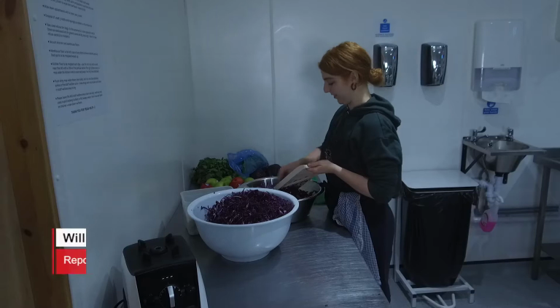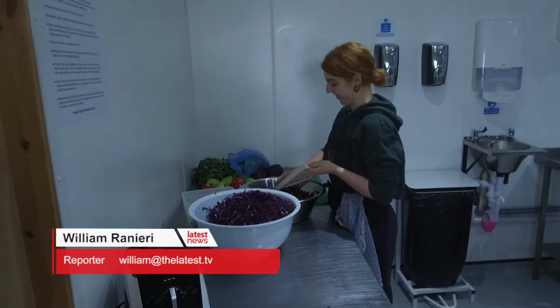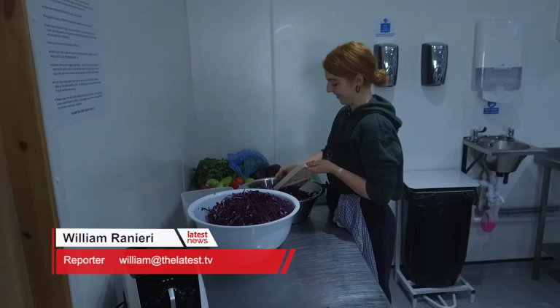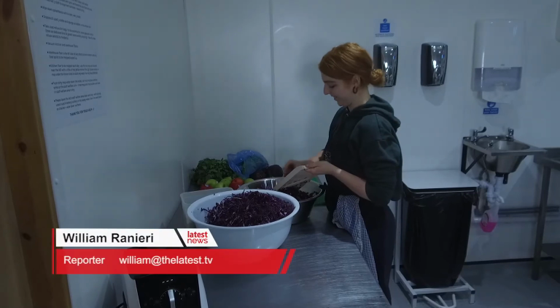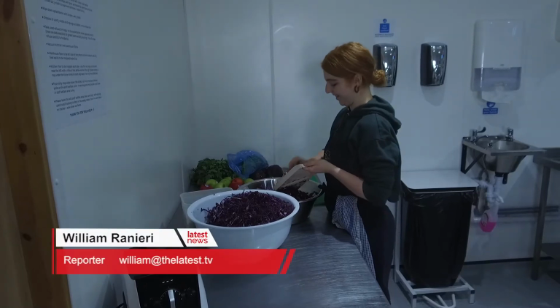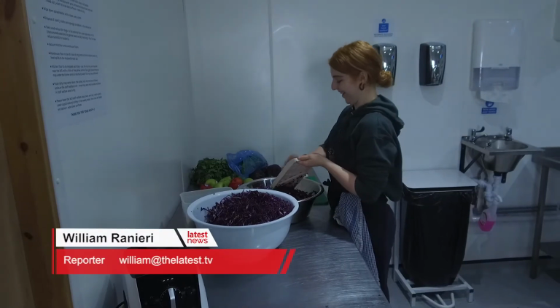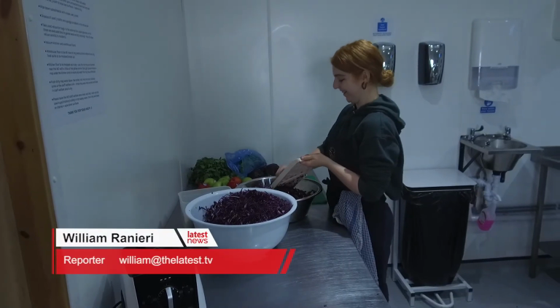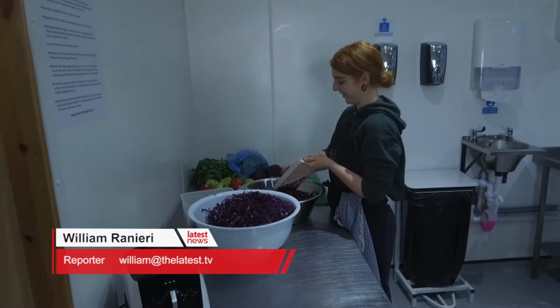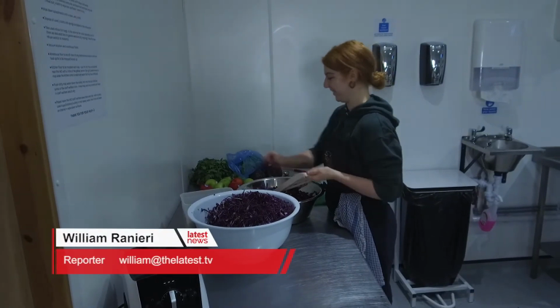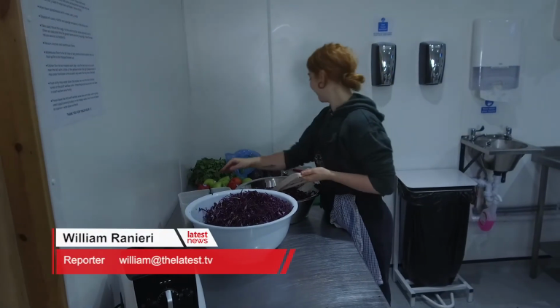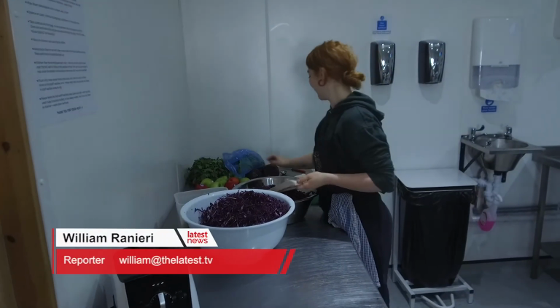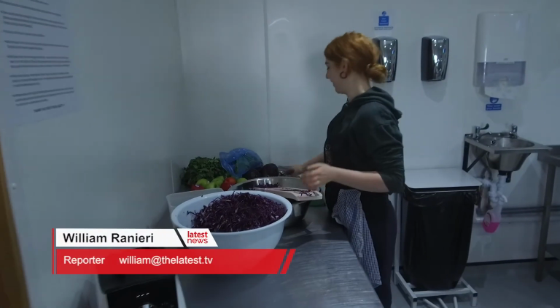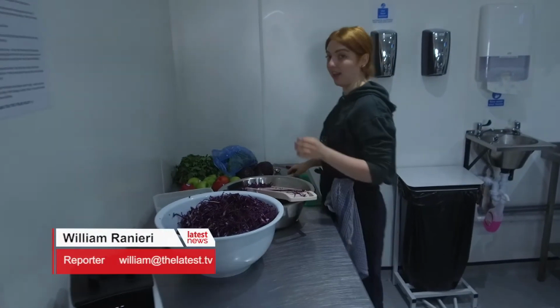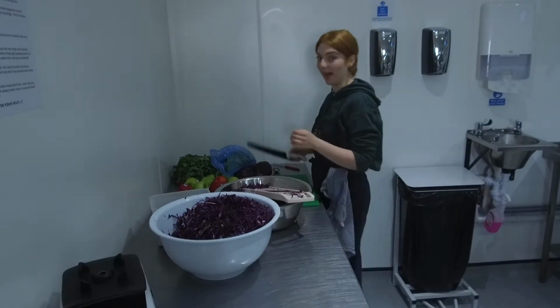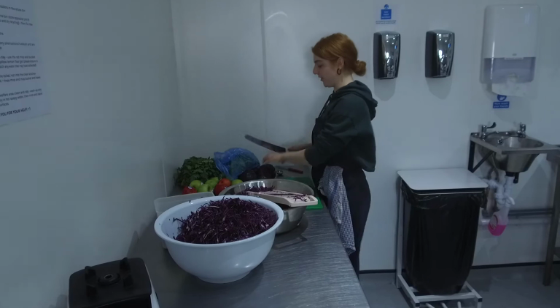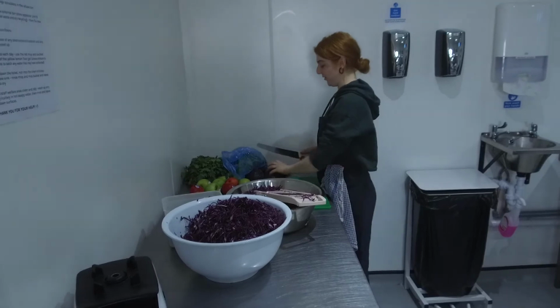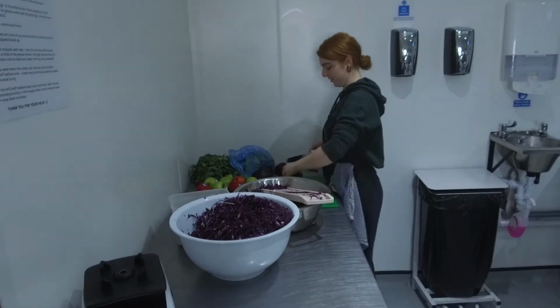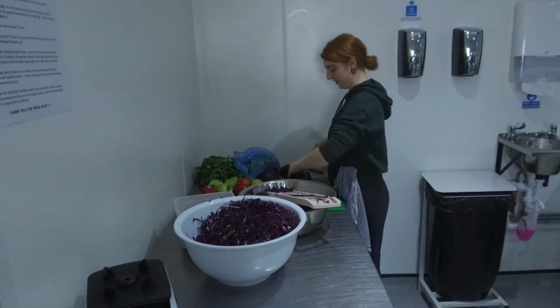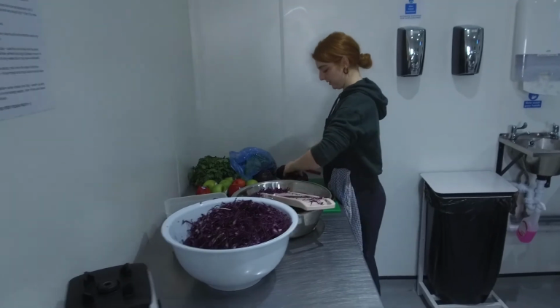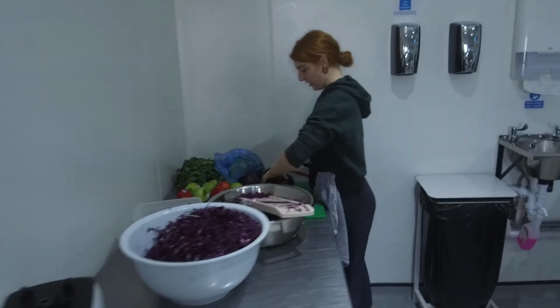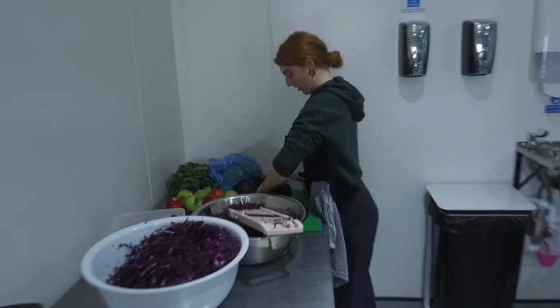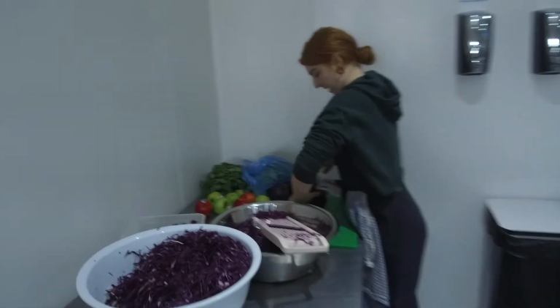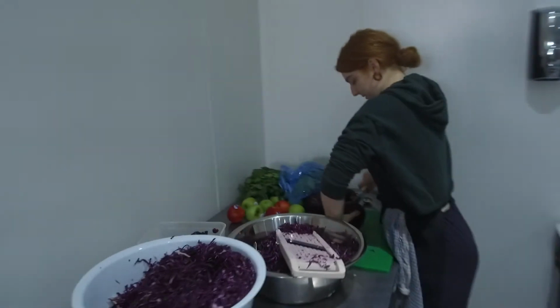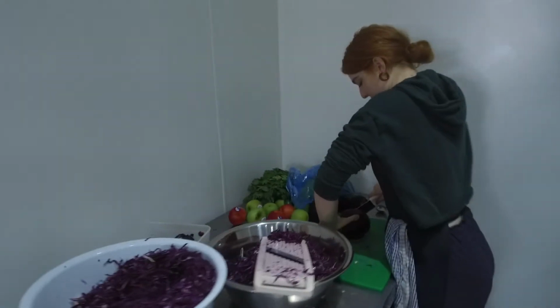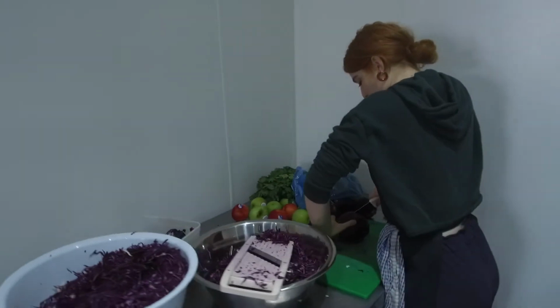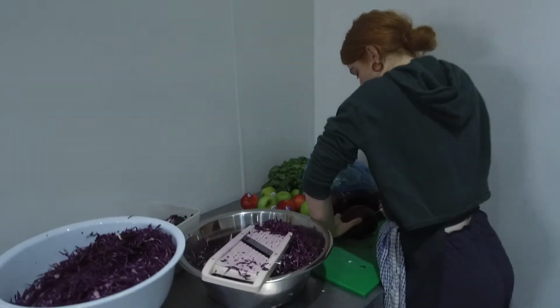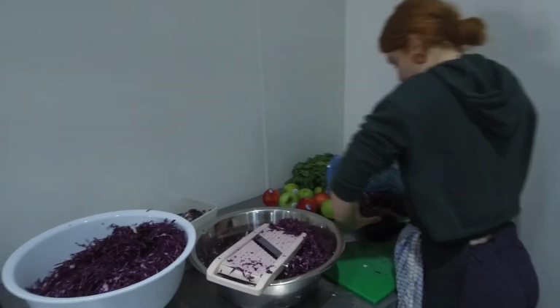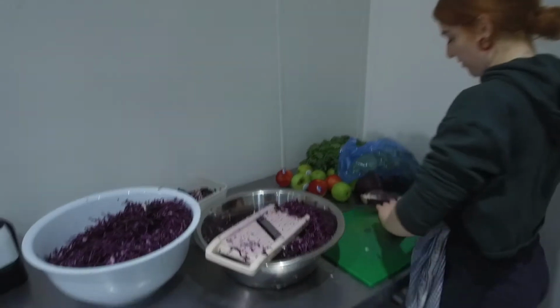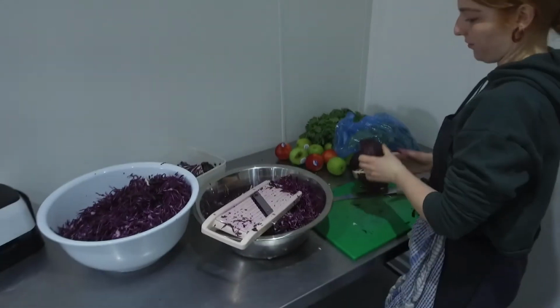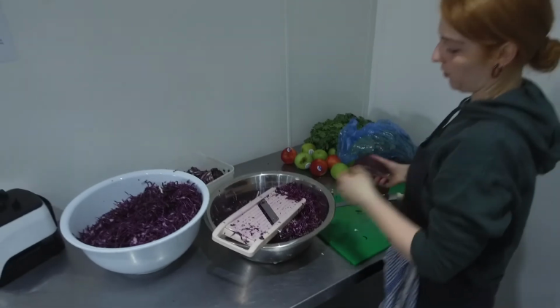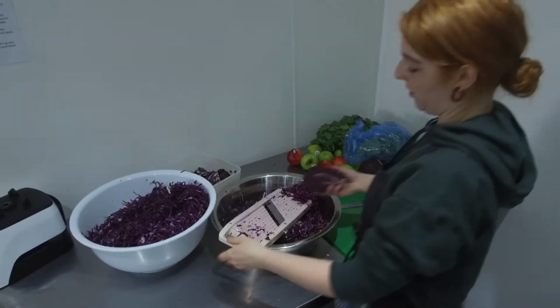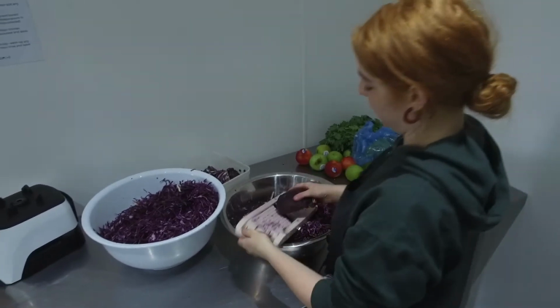Sussex Prep Kitchen is one of the few affordable shared kitchen spaces in the city, very useful for start-up food businesses who want to expand from home cooking. I spoke with David Copeland to find out more.